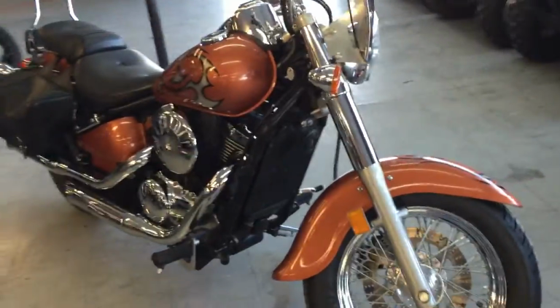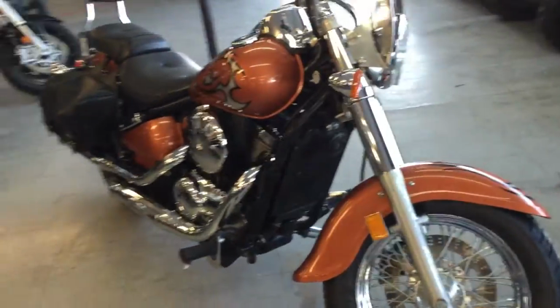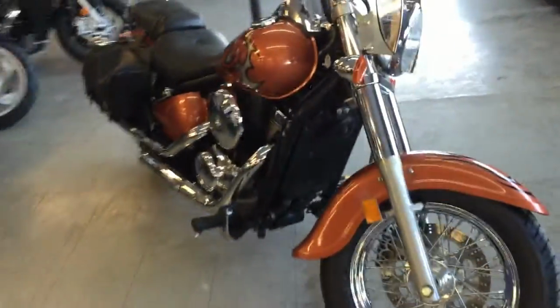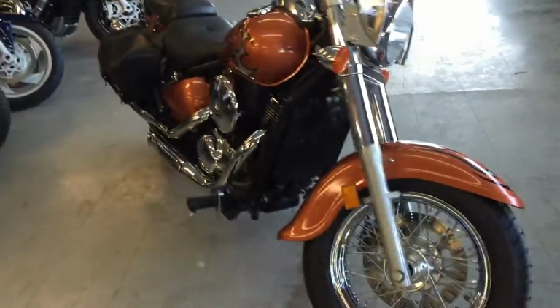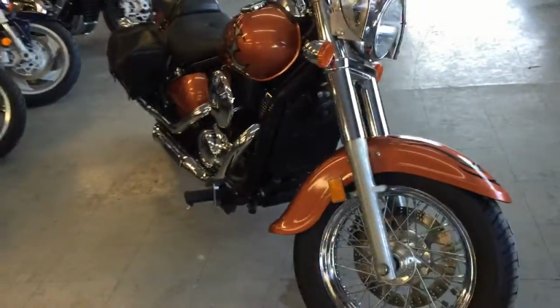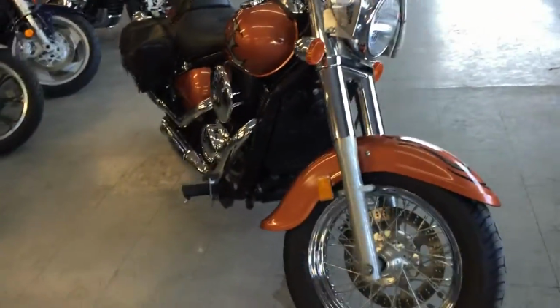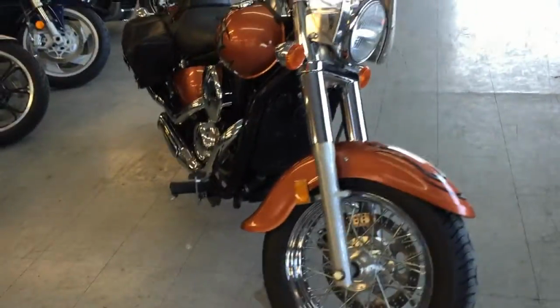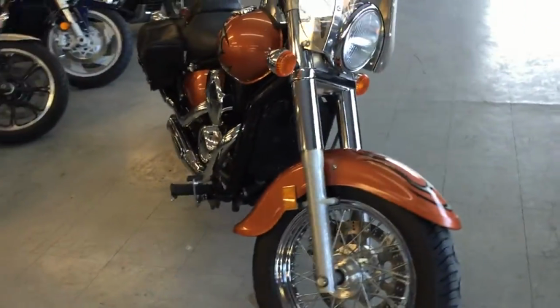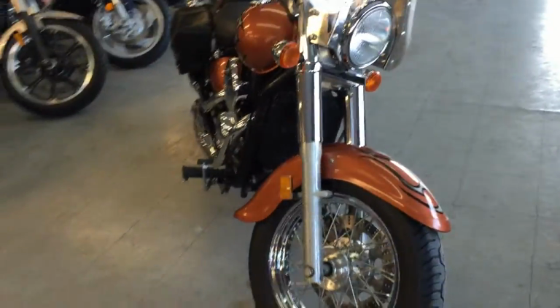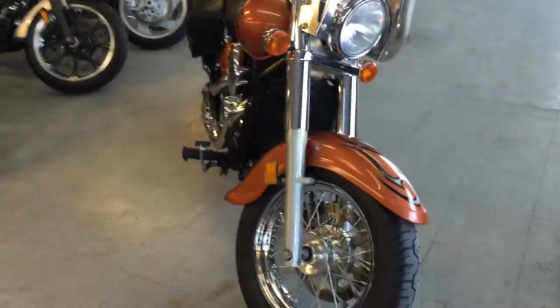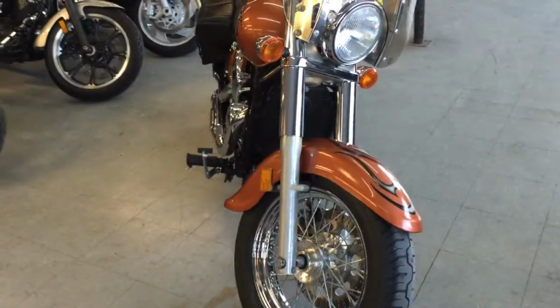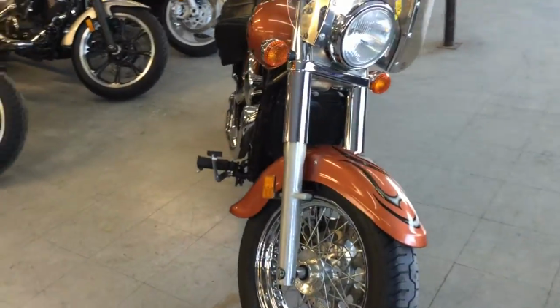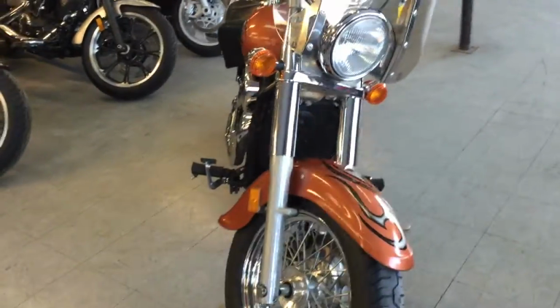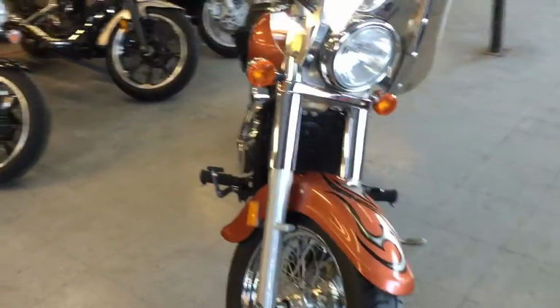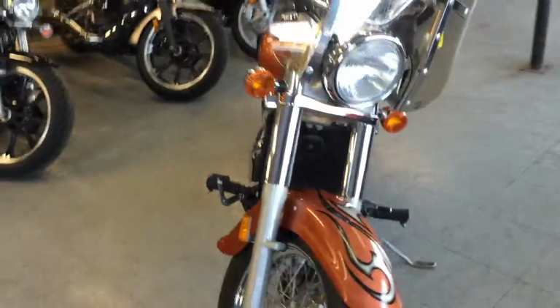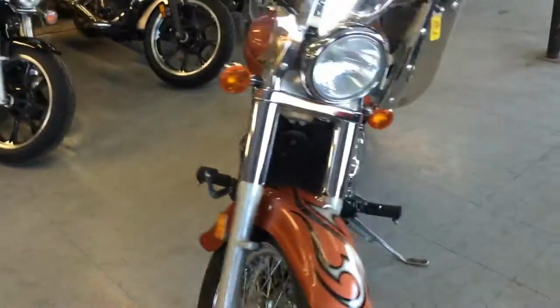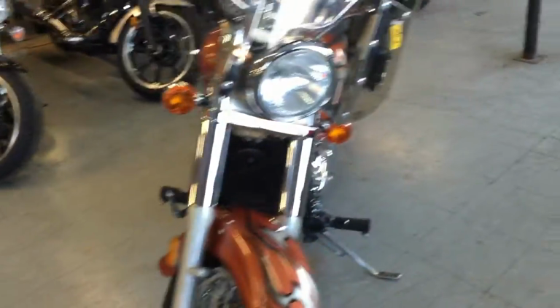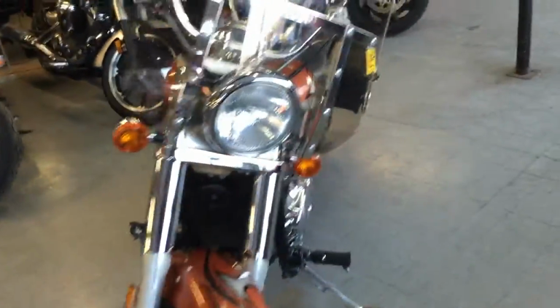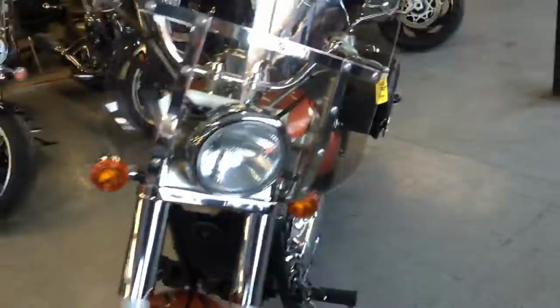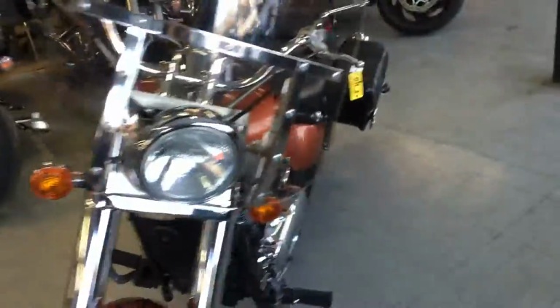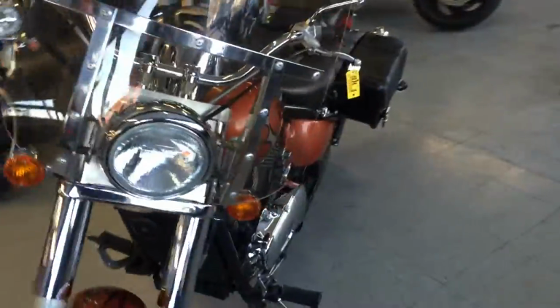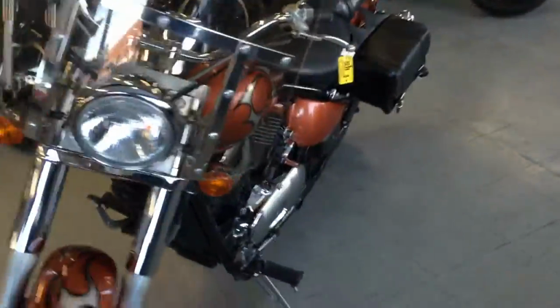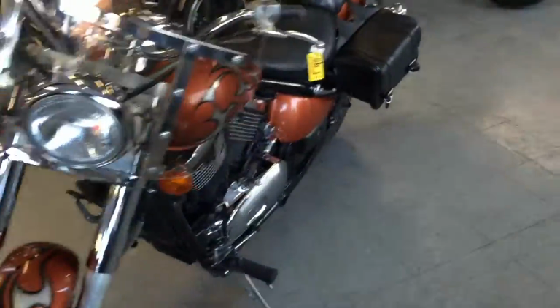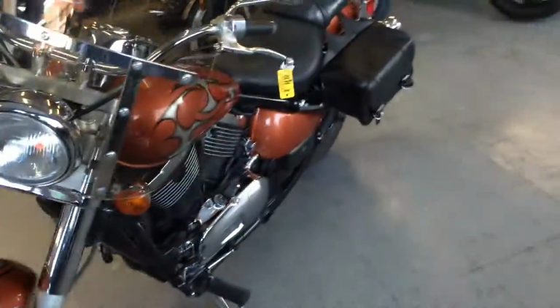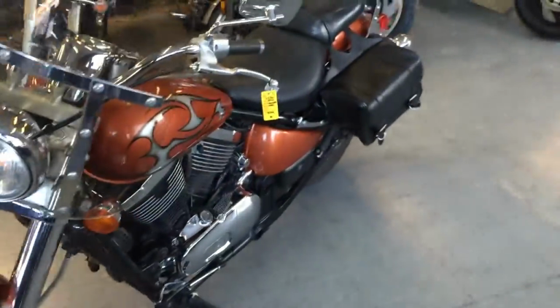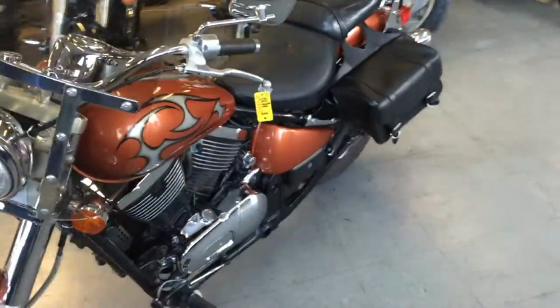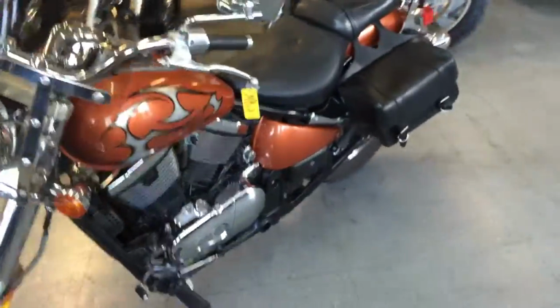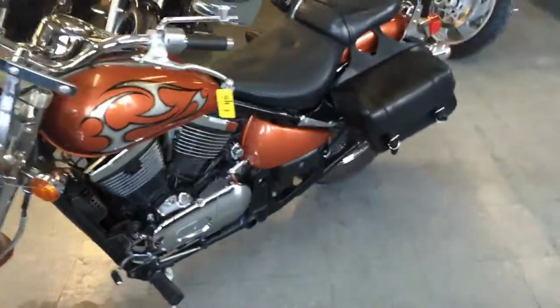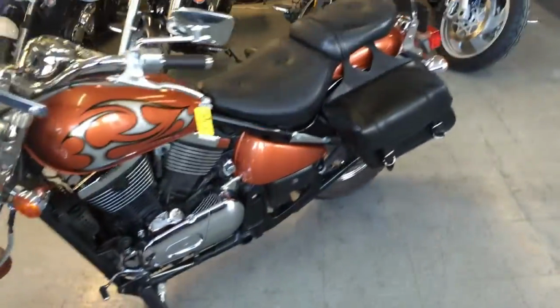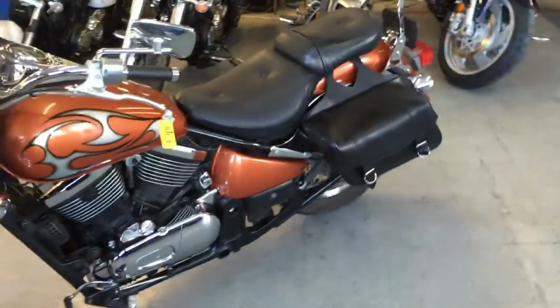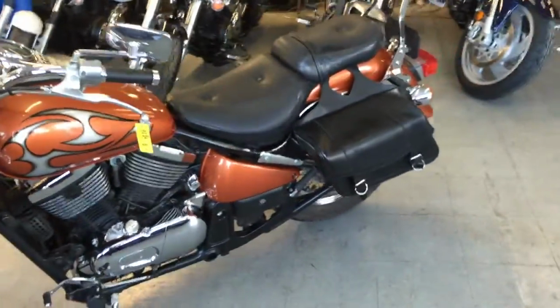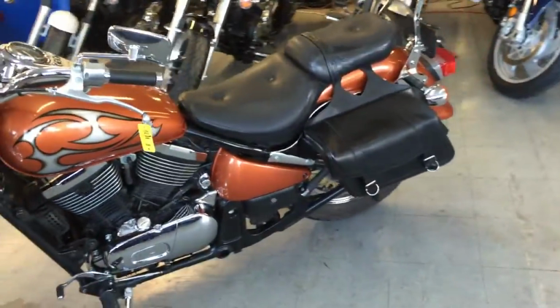As you can see from the video, the custom paint's in perfect shape. It's got saddle bags, backrest, windshield, aftermarket pipes, and tons of chrome.